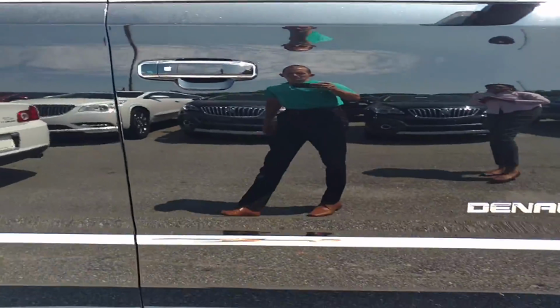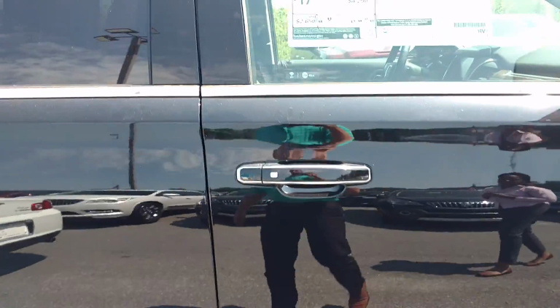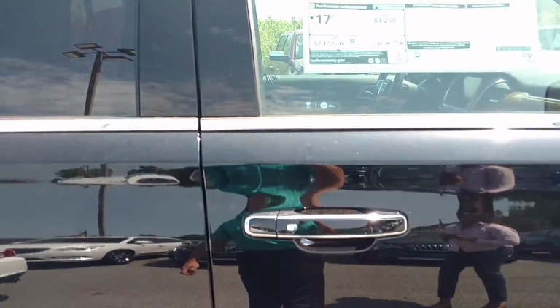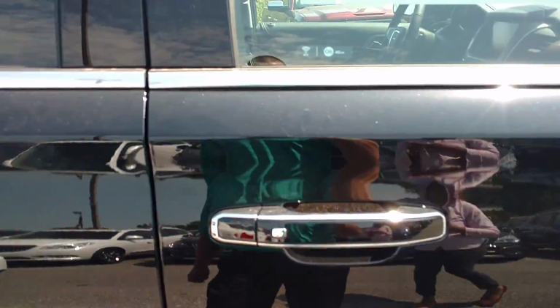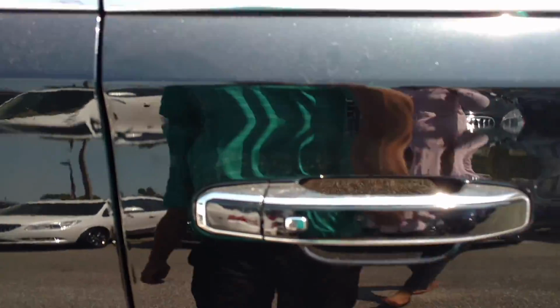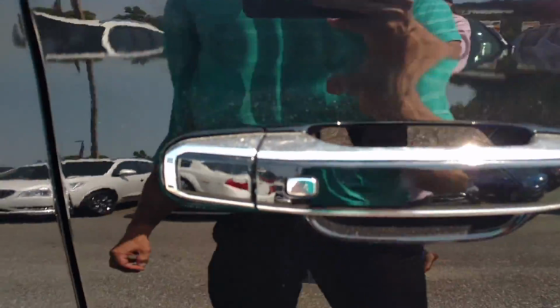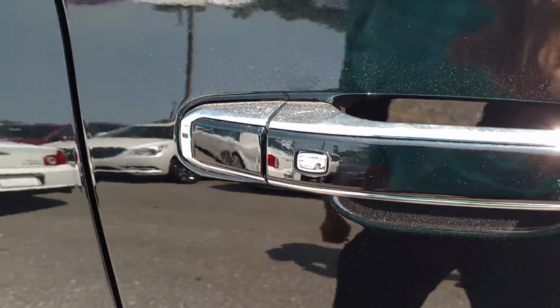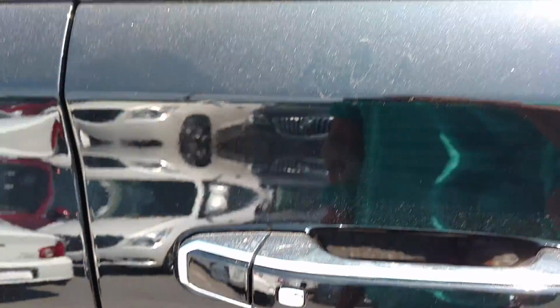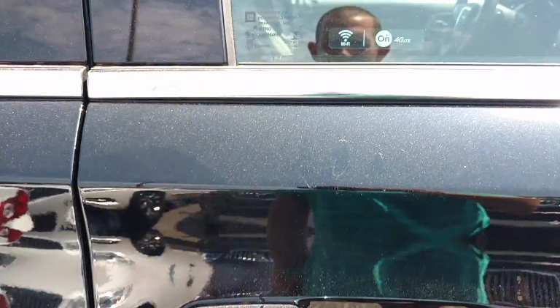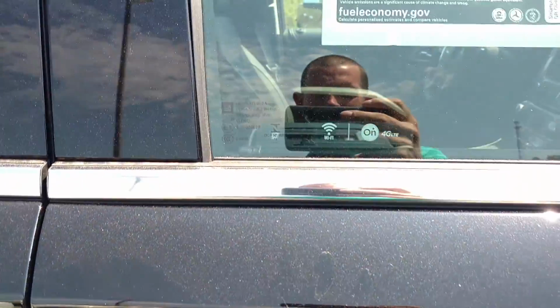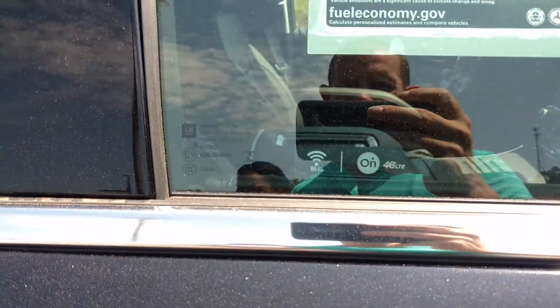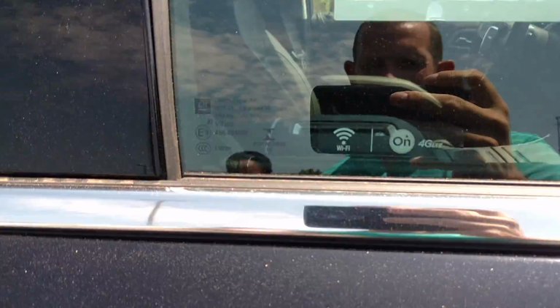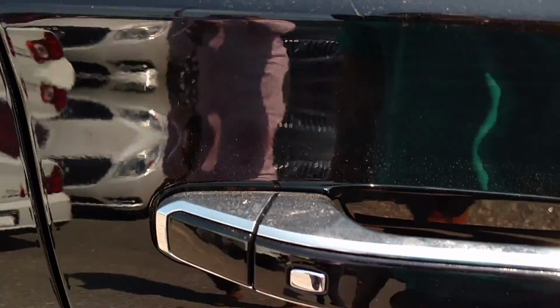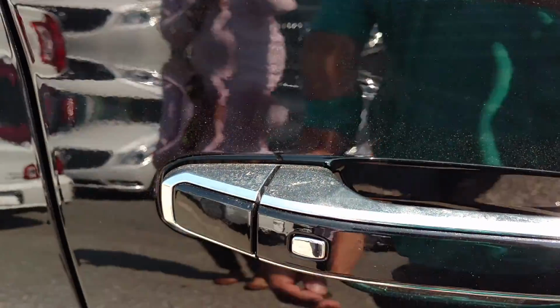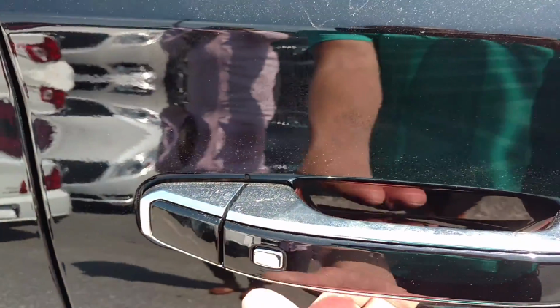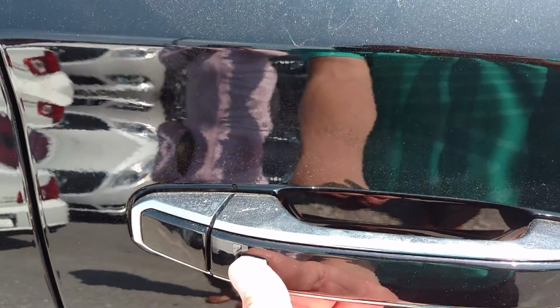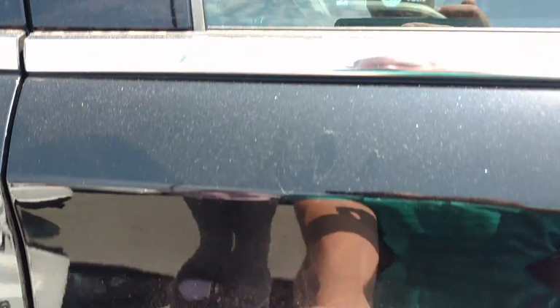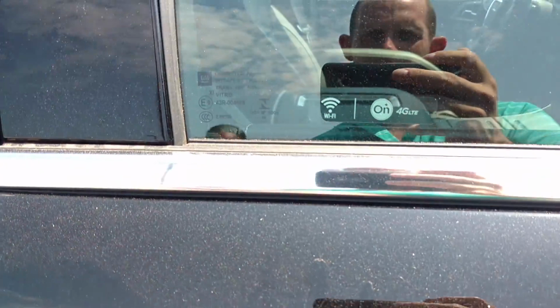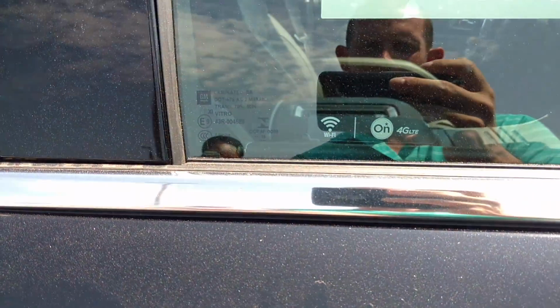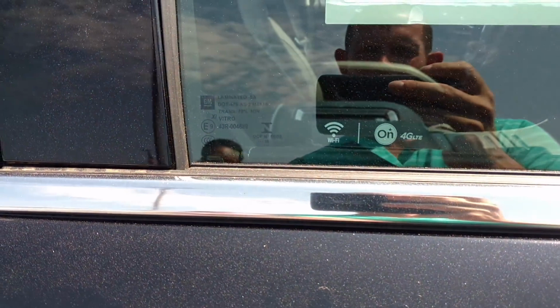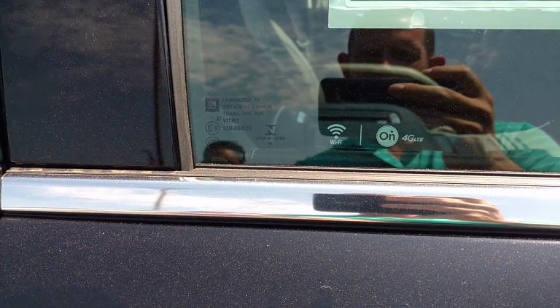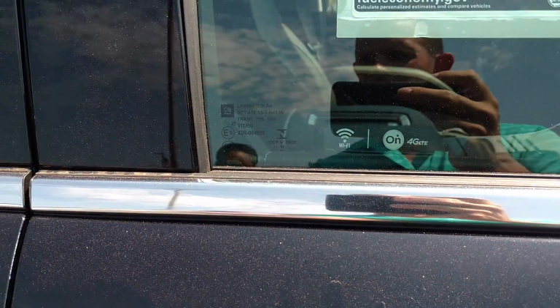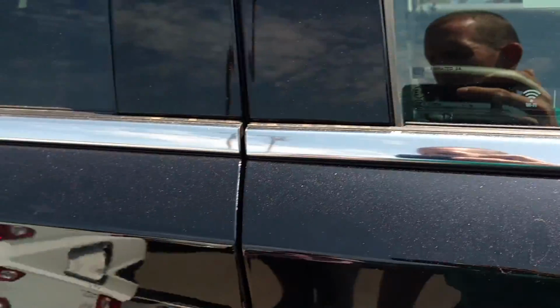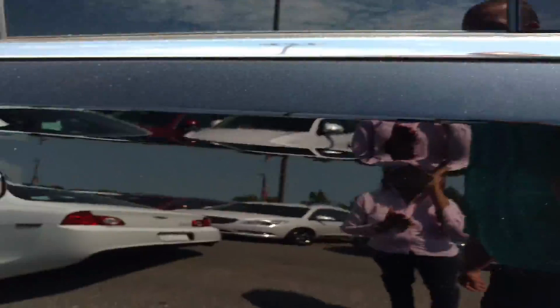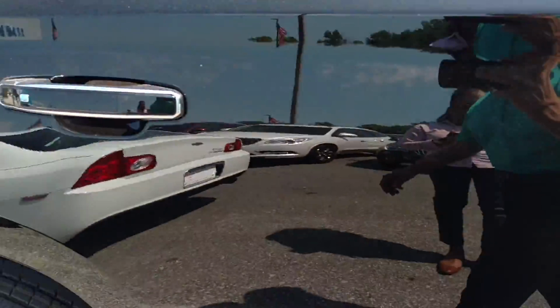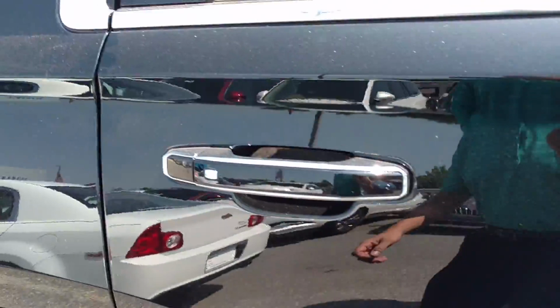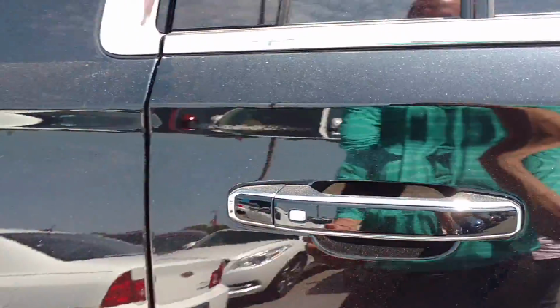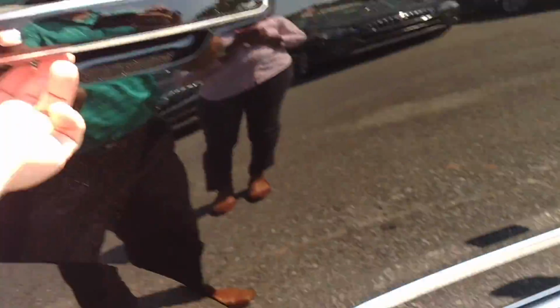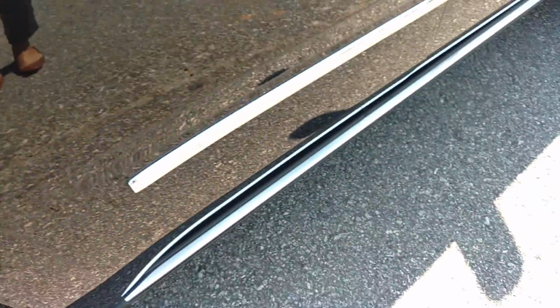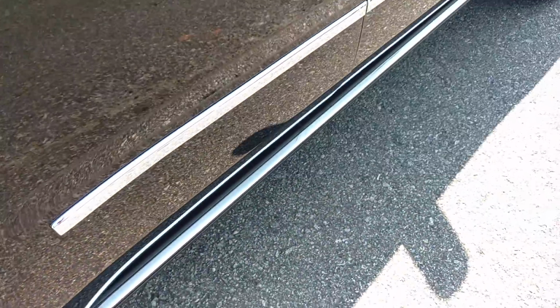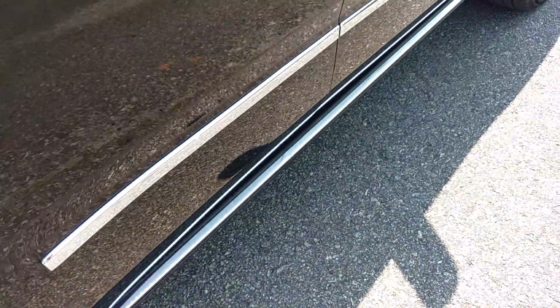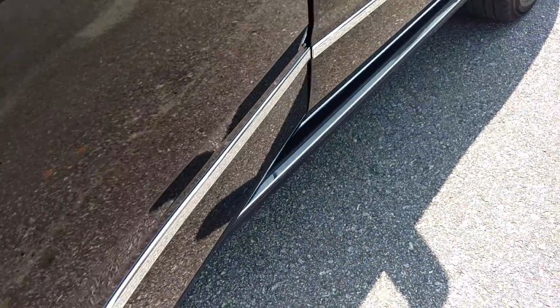This one has the Pasqualid Sentry security system. It's locked here, but as long as you hit that button right there, it'll unlock it. This one also has the powered door step.